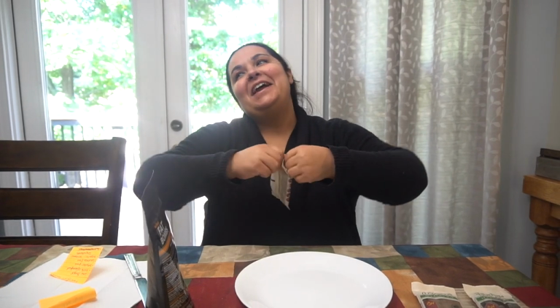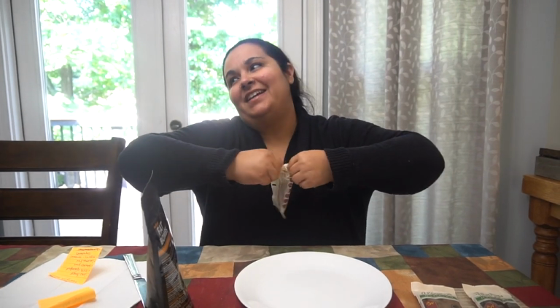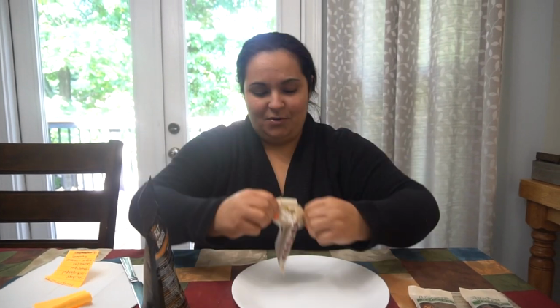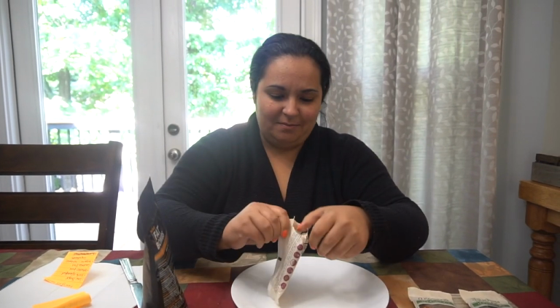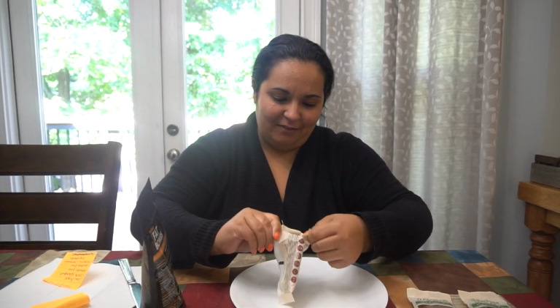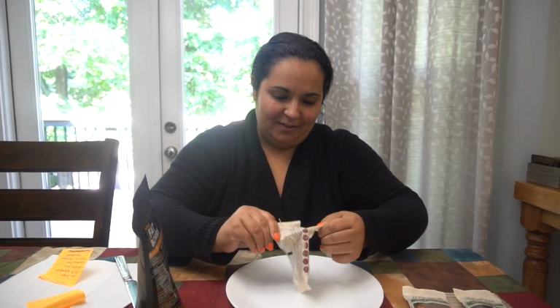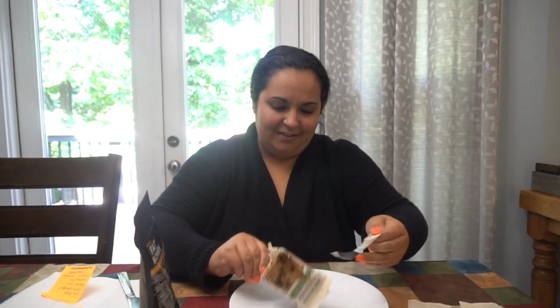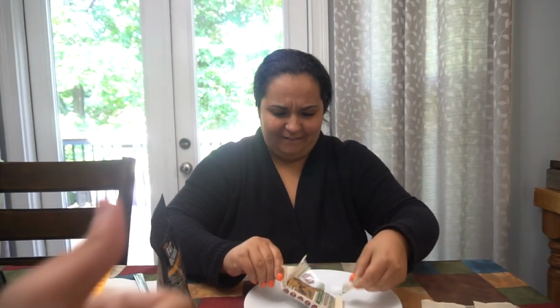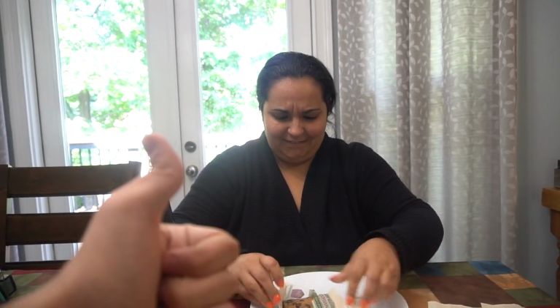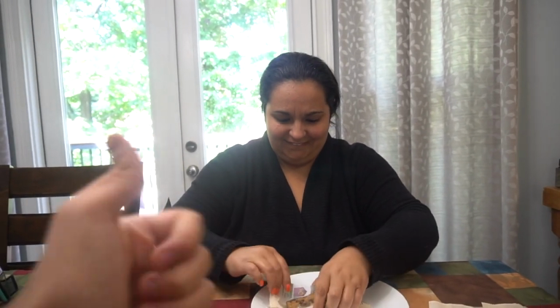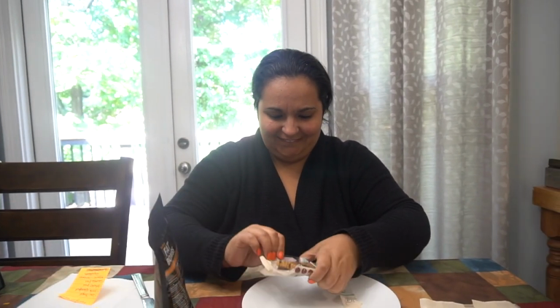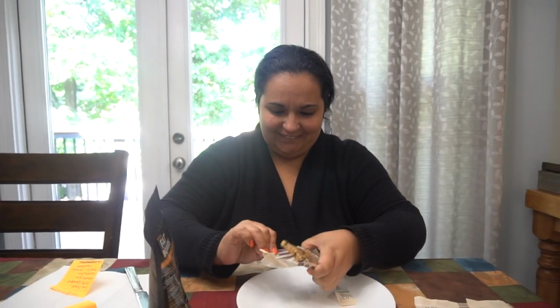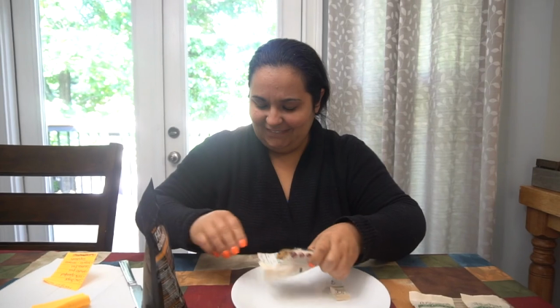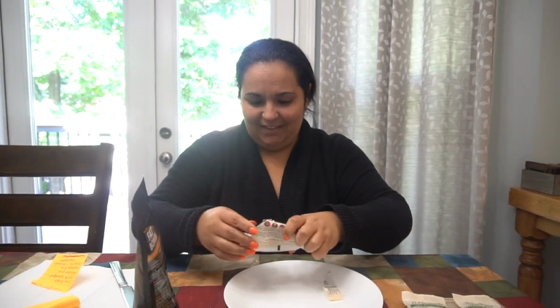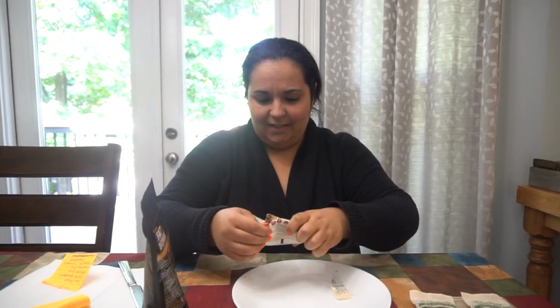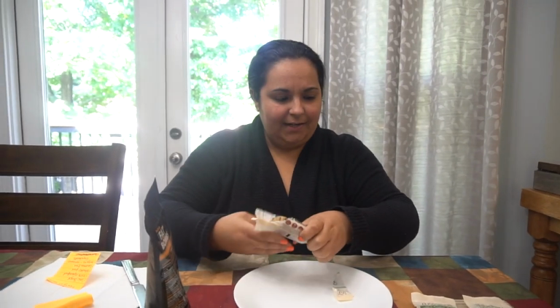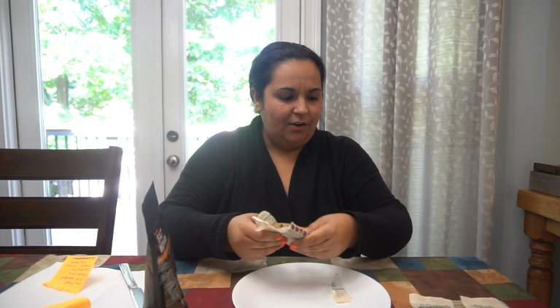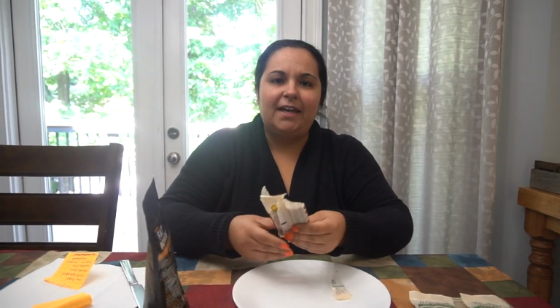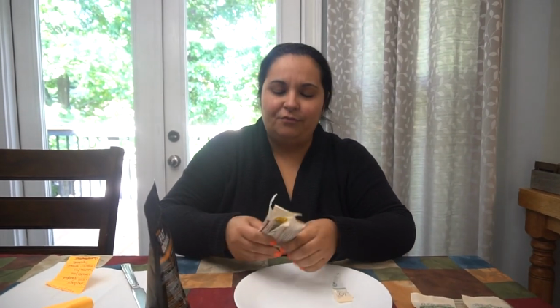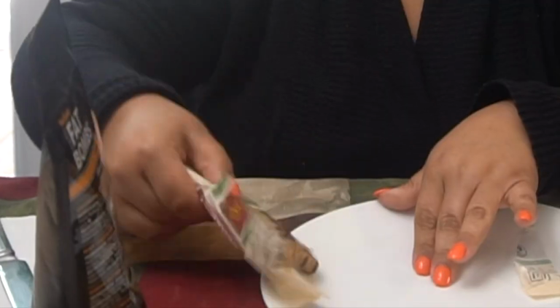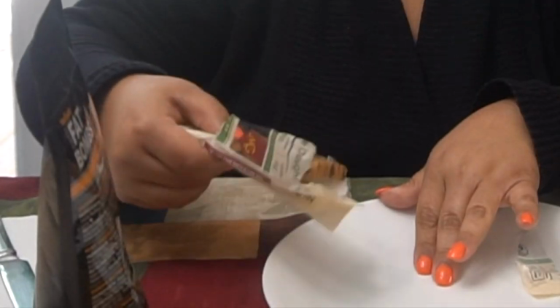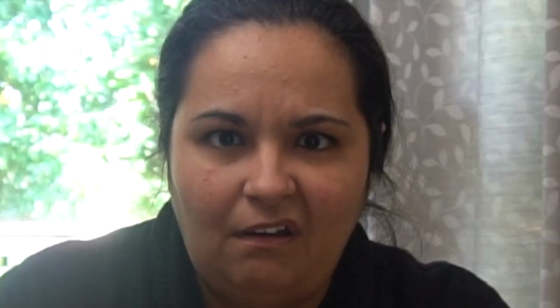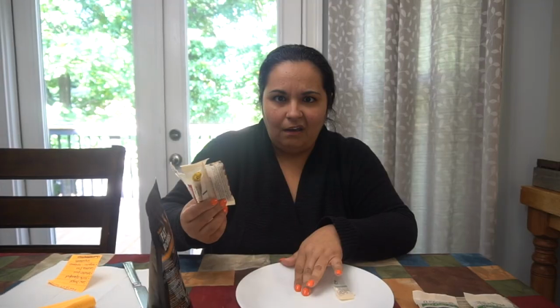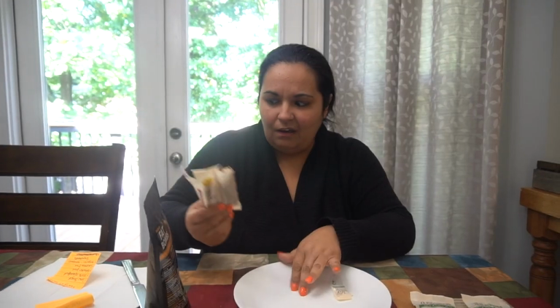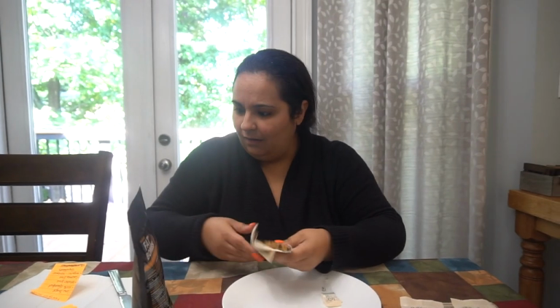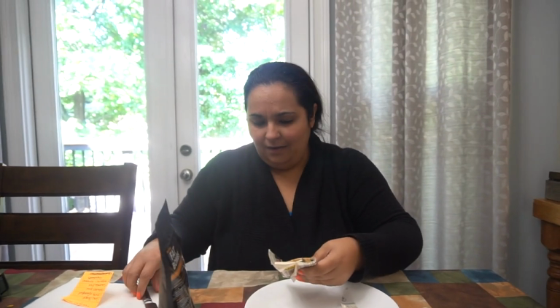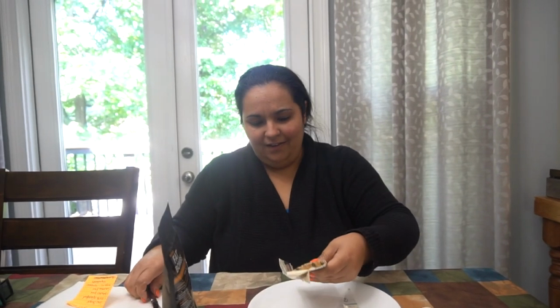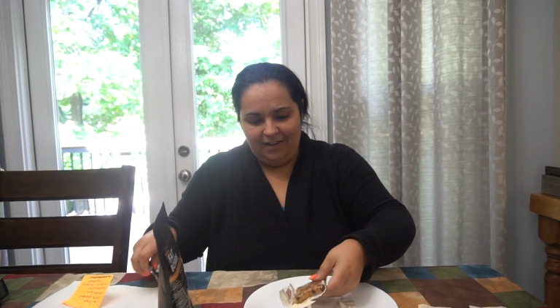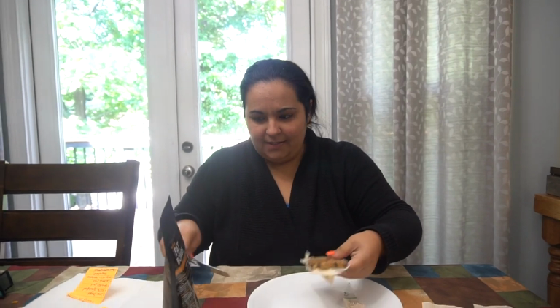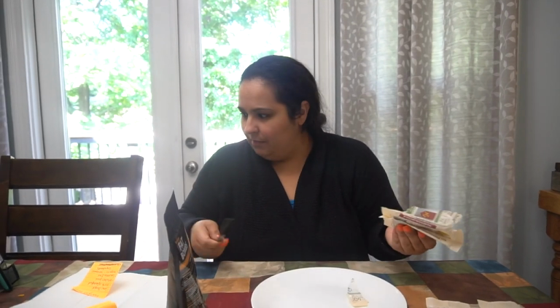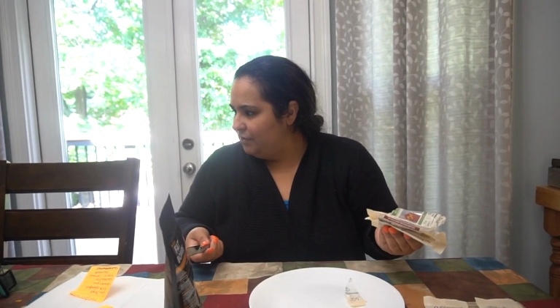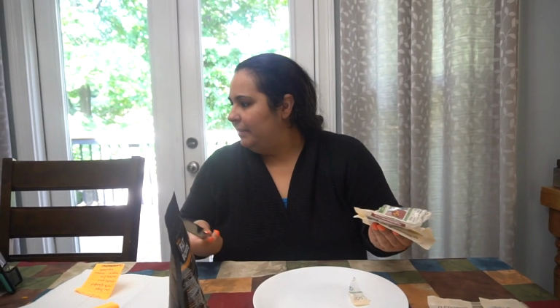Elijah's recording me and laughing at me. It's kind of hard to bite because I had it in the fridge — it said to refrigerate it.